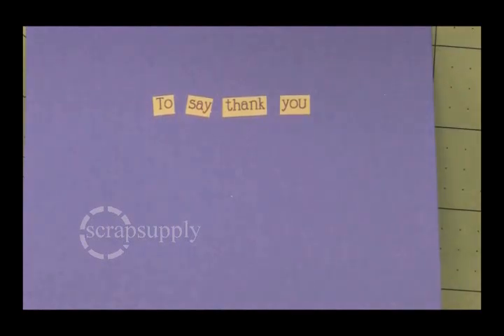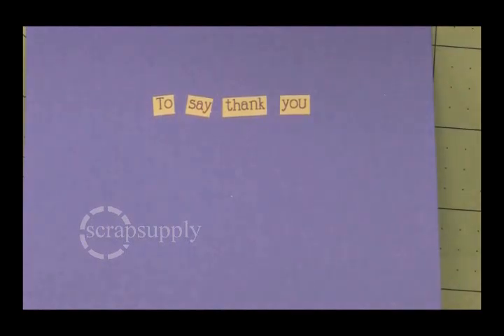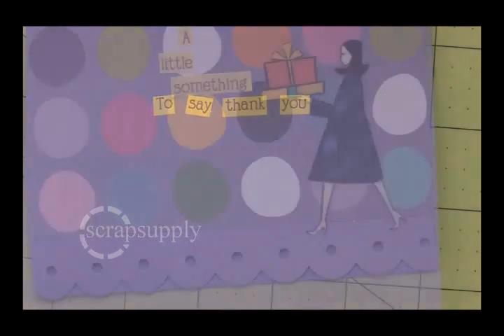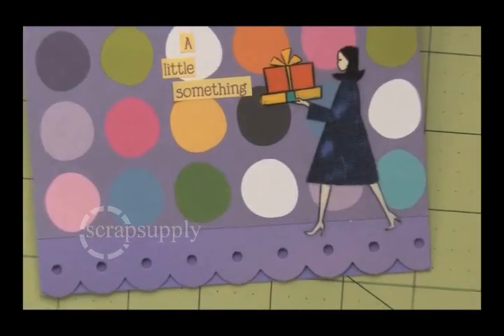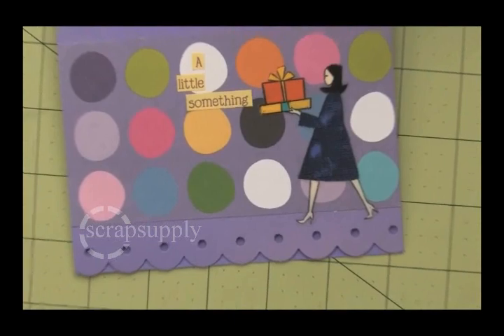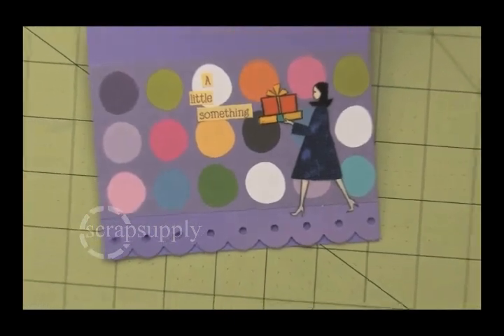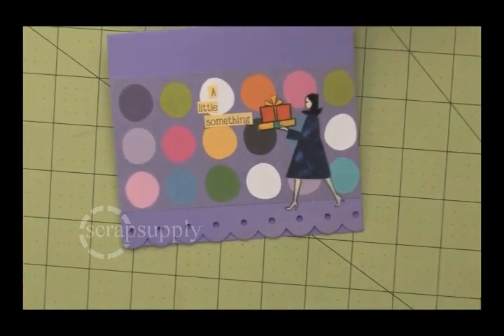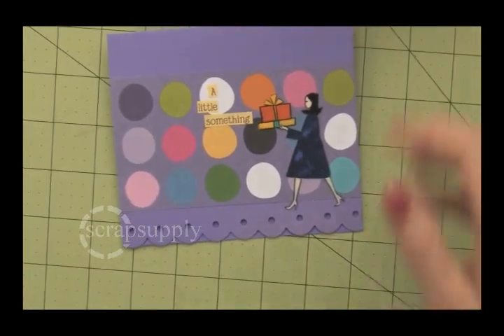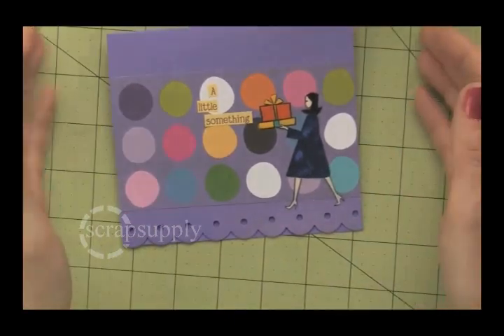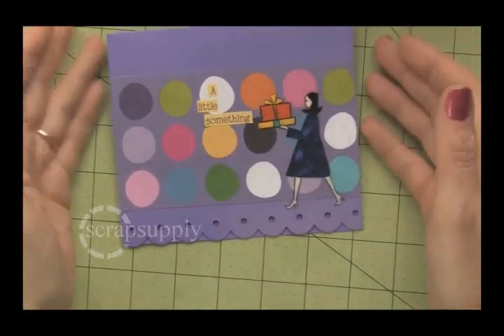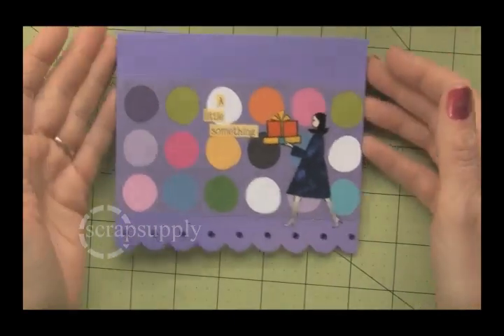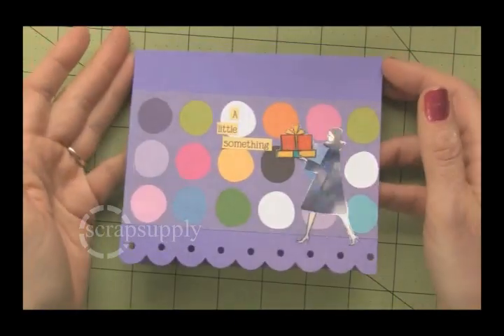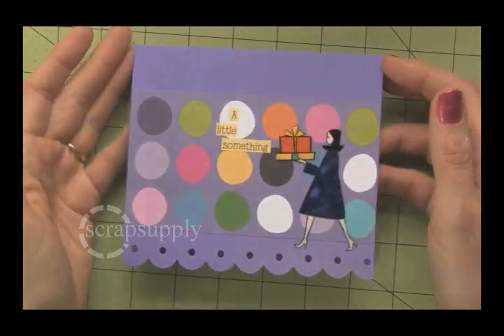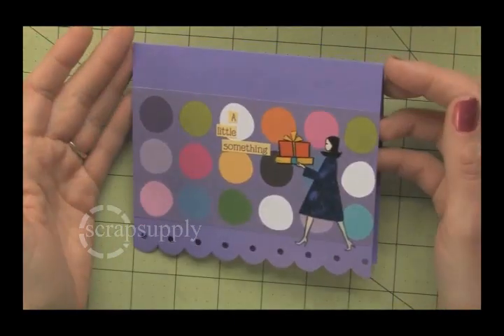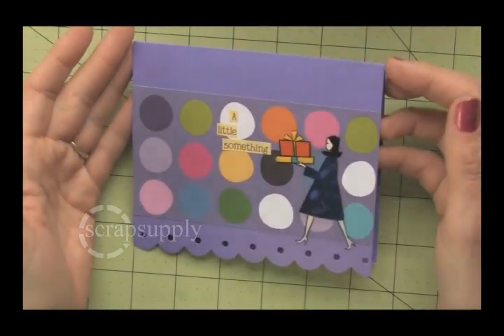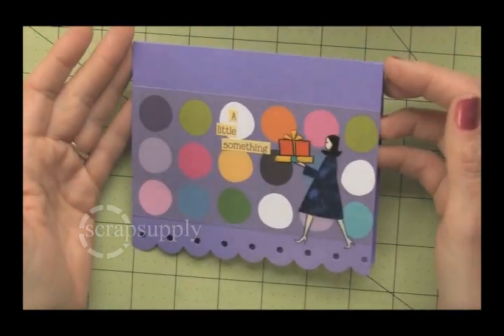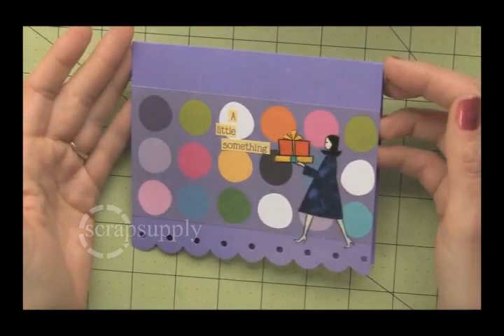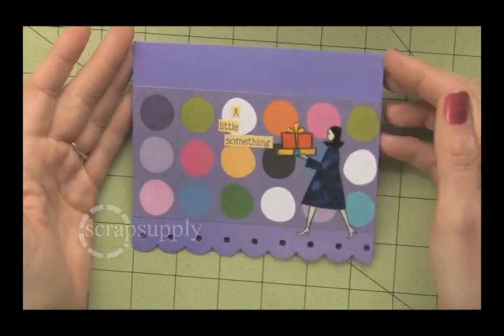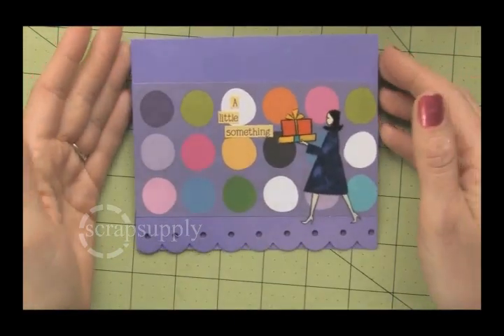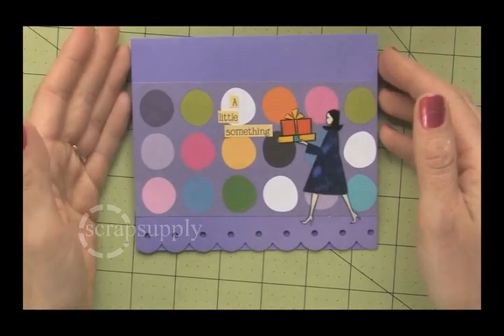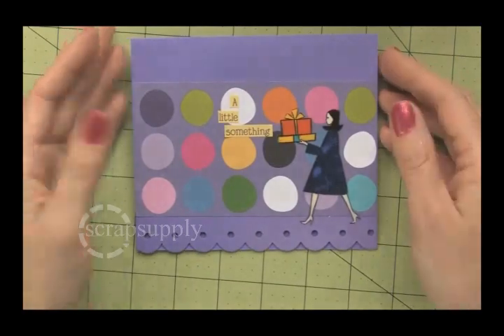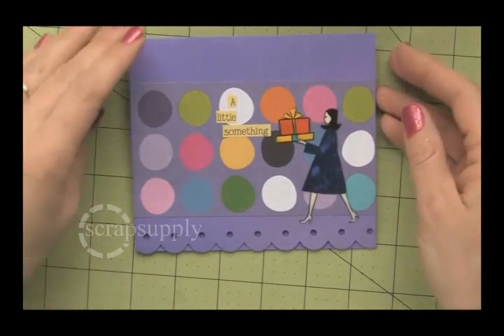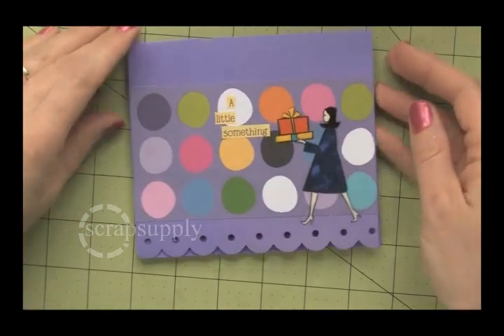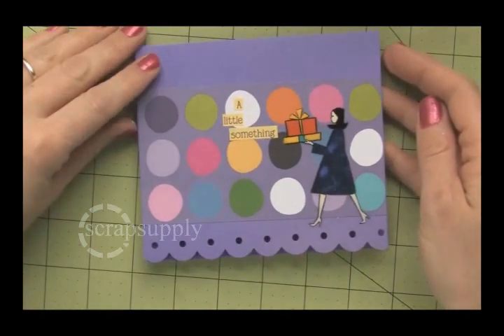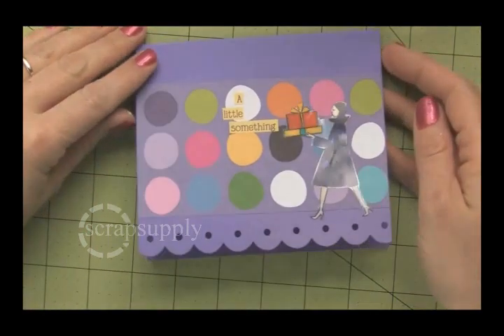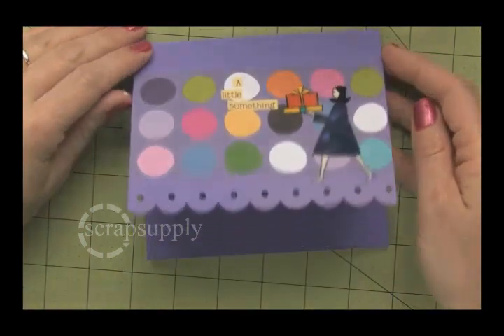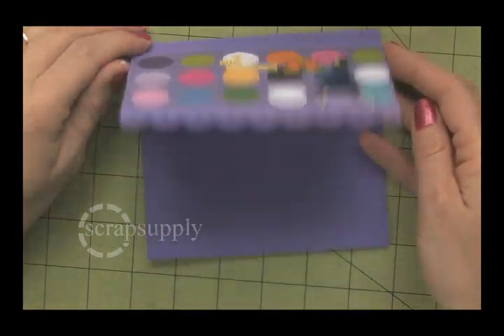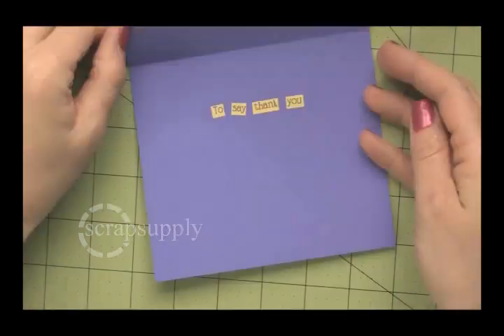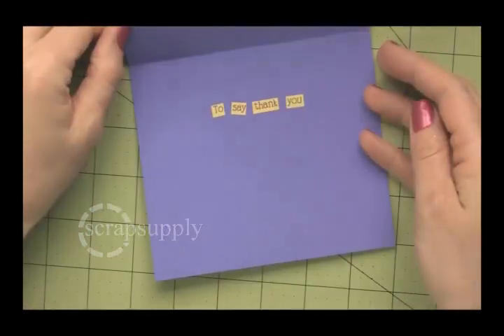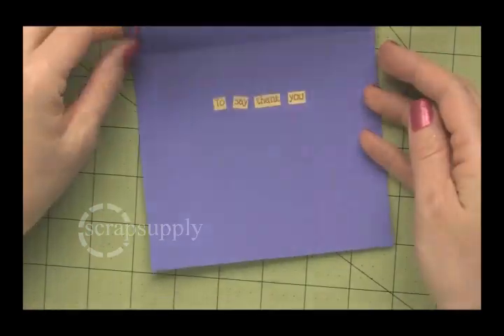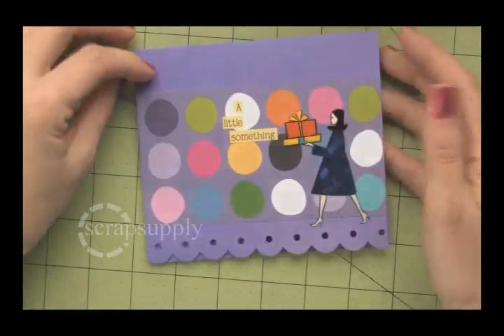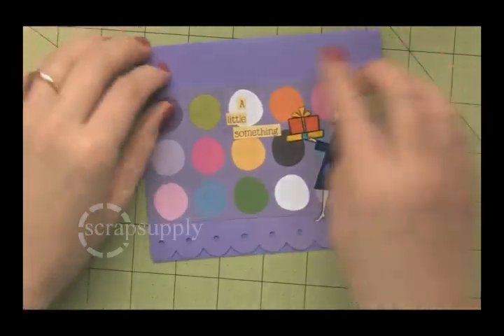I really like the way the painted transparency looks. It has a very finished appearance — it doesn't look like I stamped it, and it doesn't look like I painted it, because the edges of the stamped image cover up your painting technique.